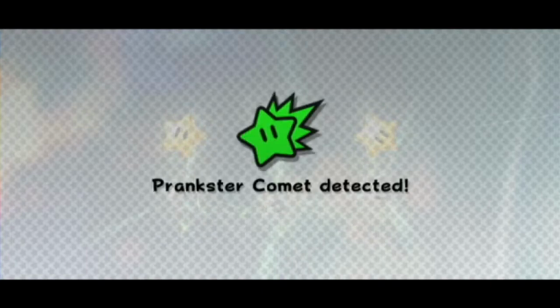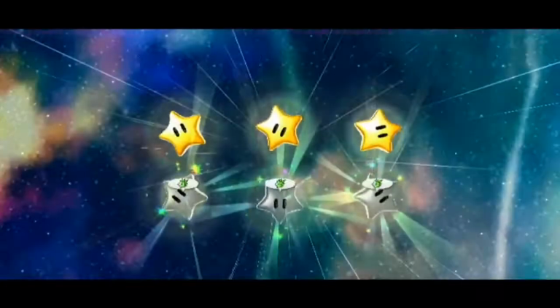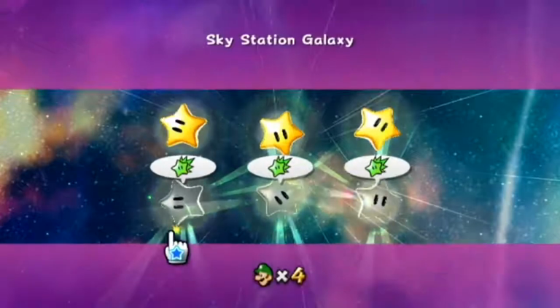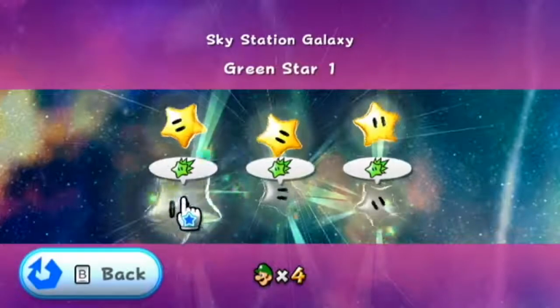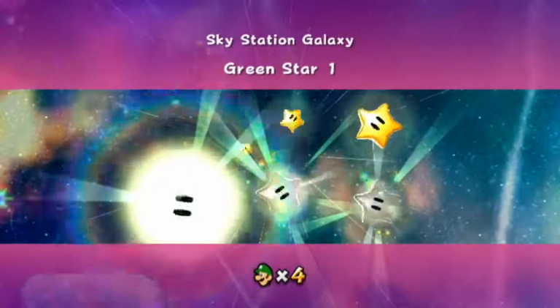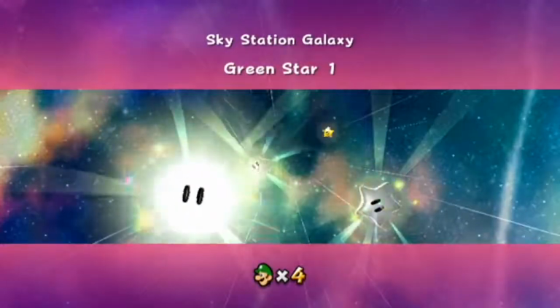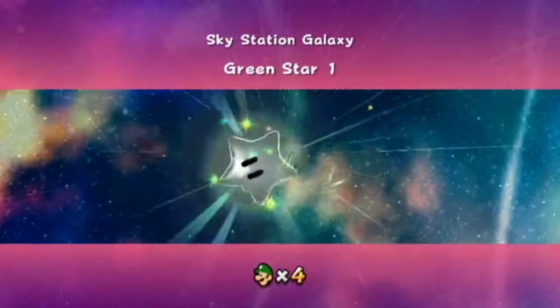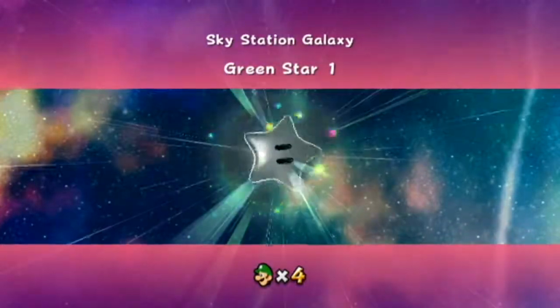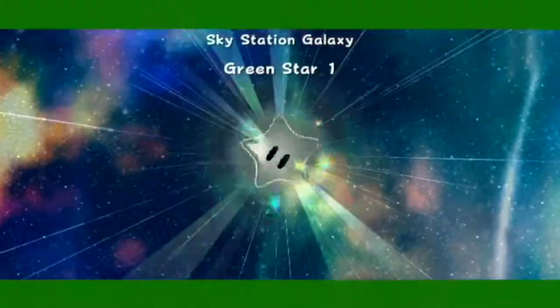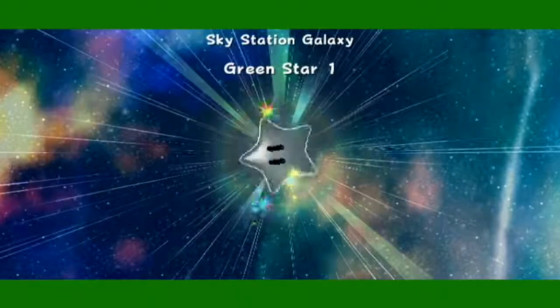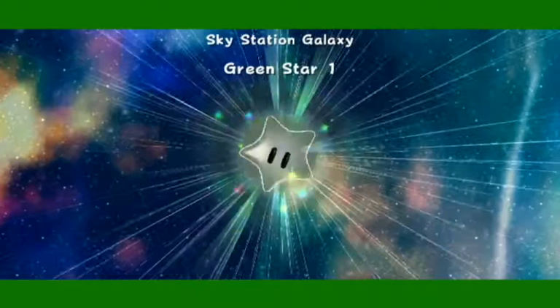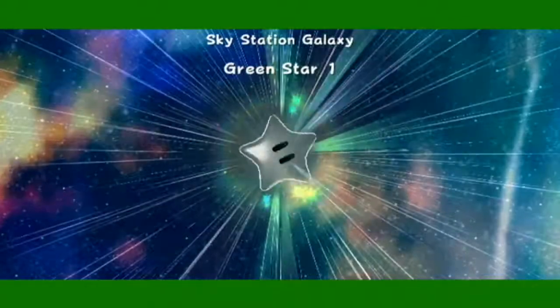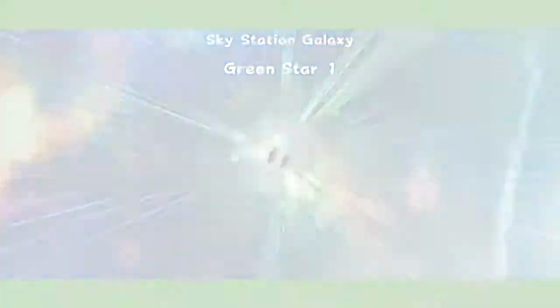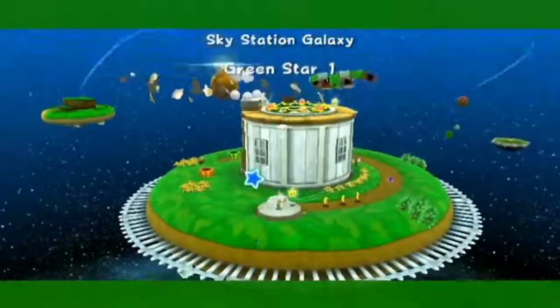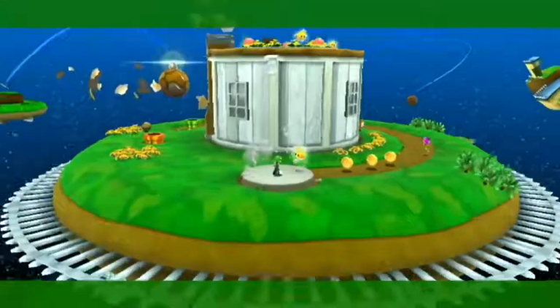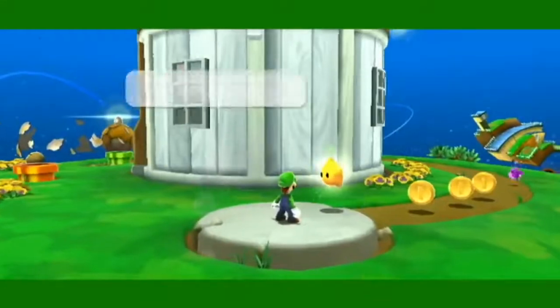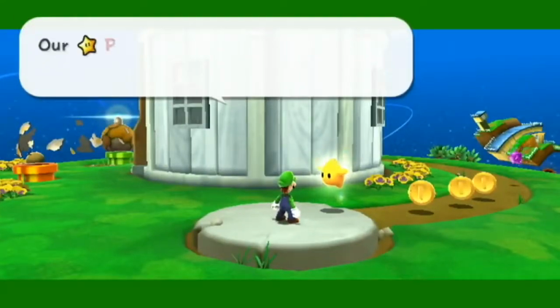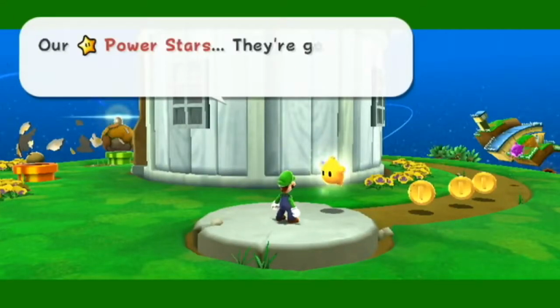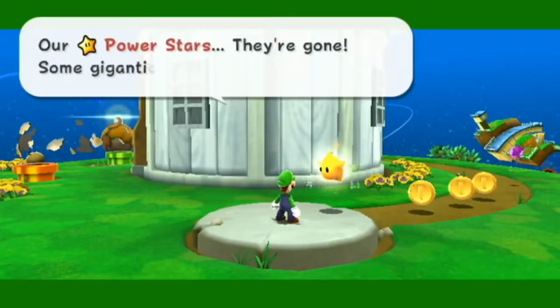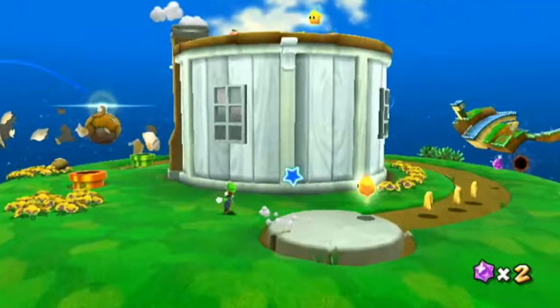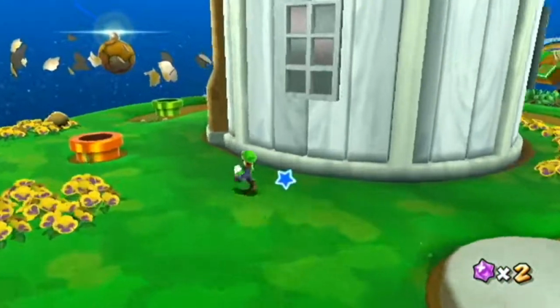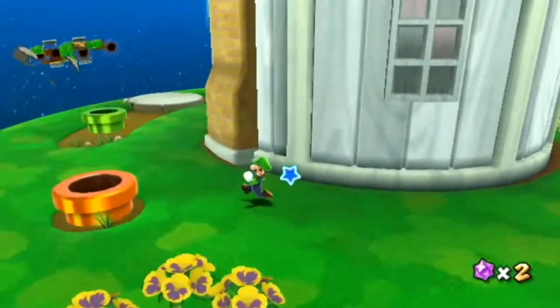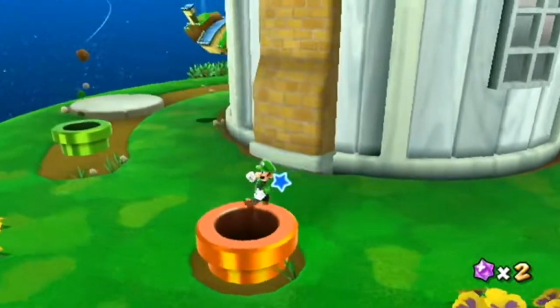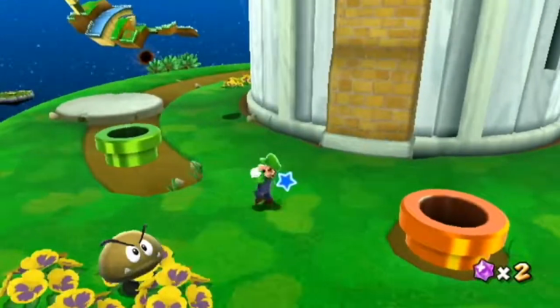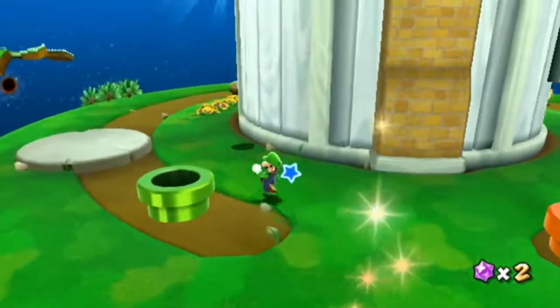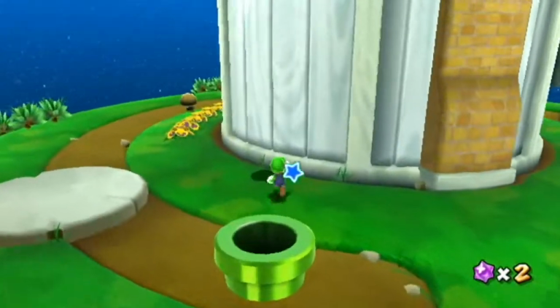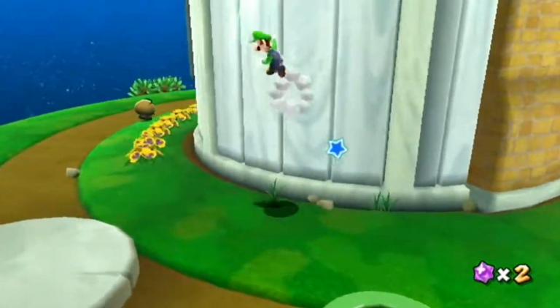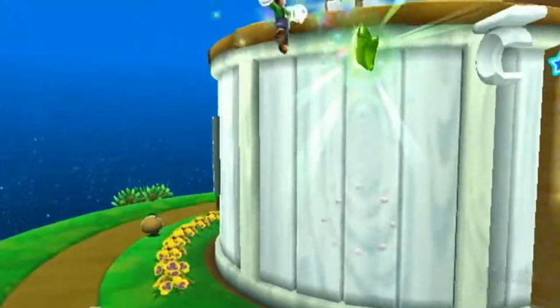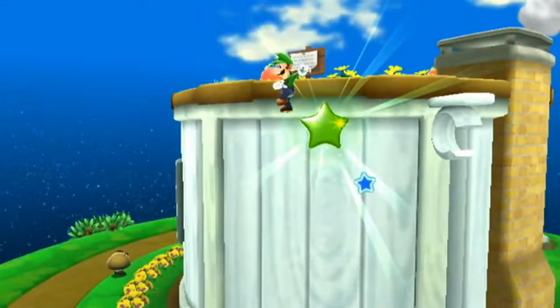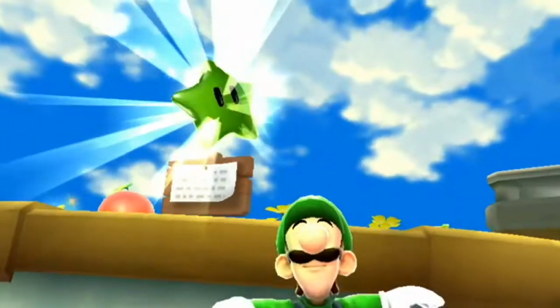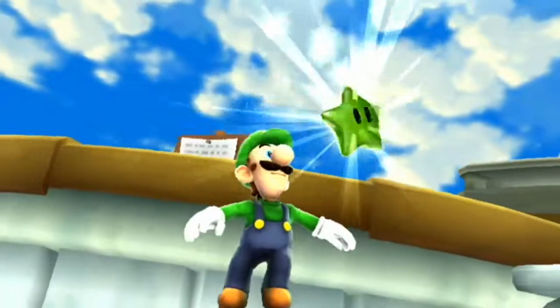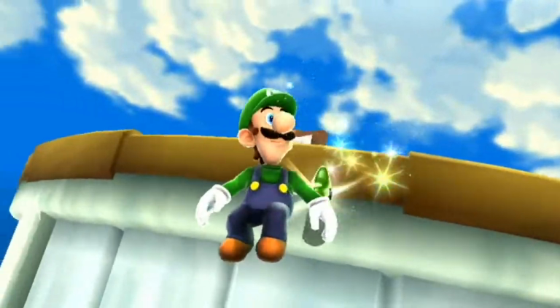Are you ready? Because I'm about to do this. Star number 1. First, what you're going to want to do is once you start the level, go around to the back and wall jump up to get the first star, and there you go, you got it.